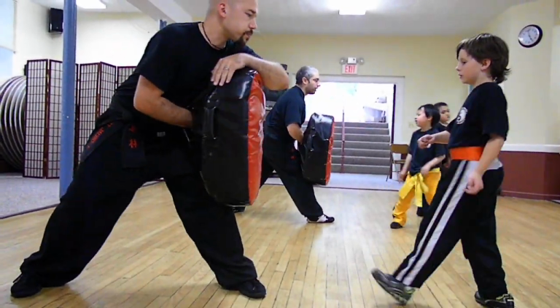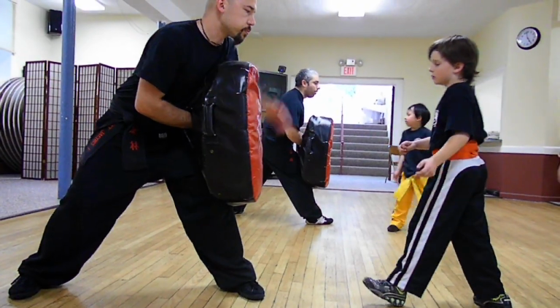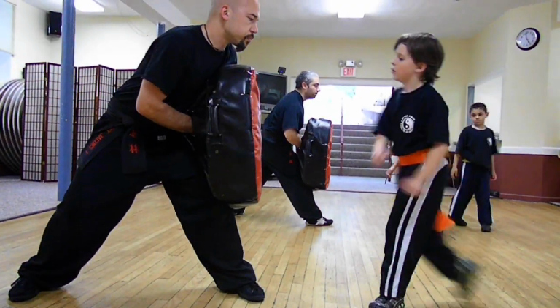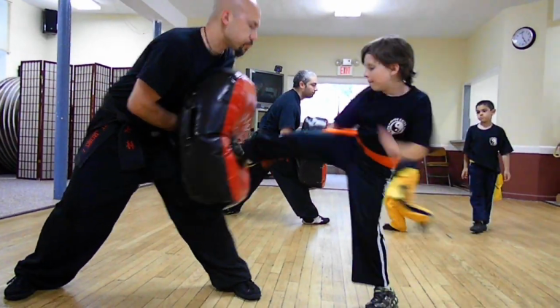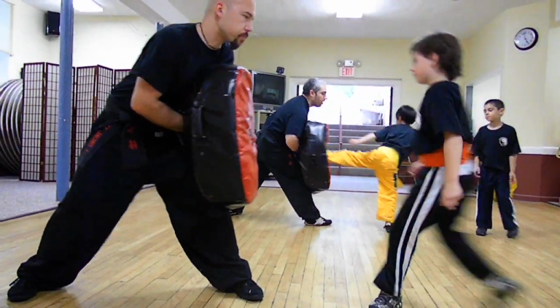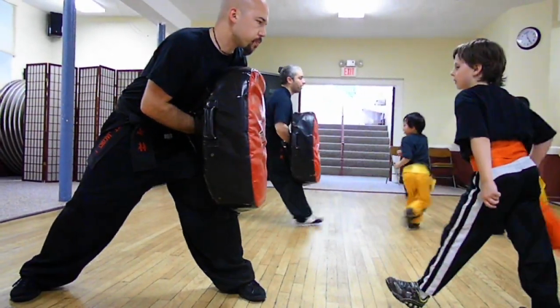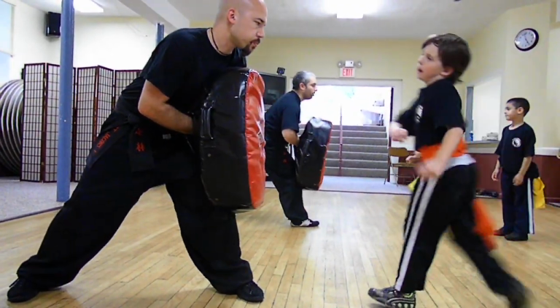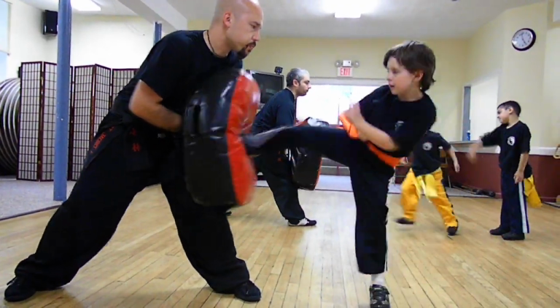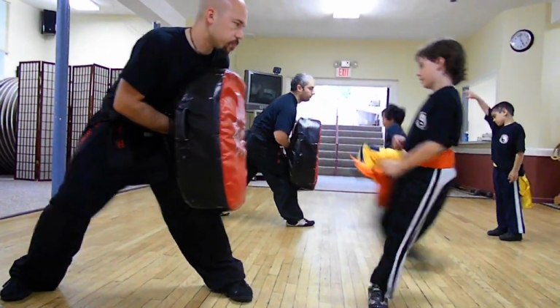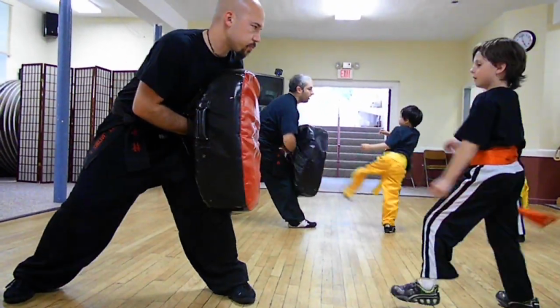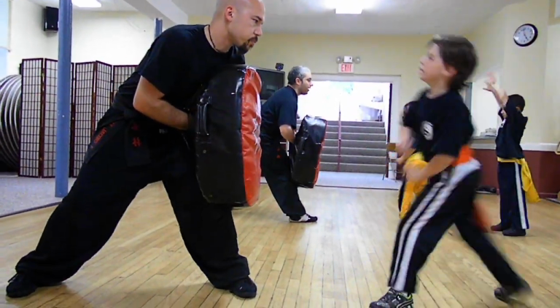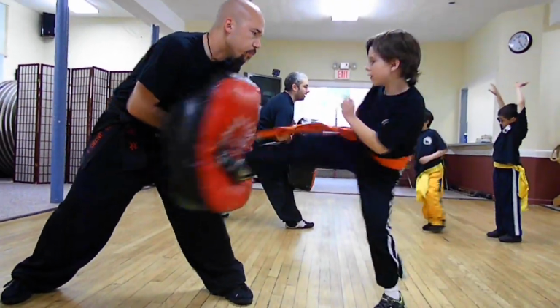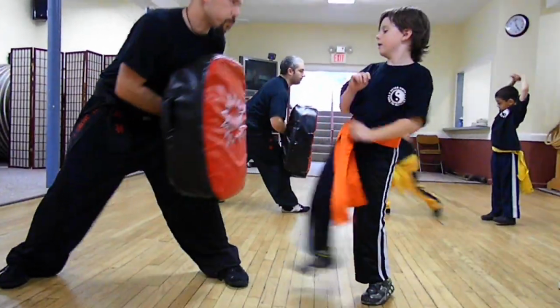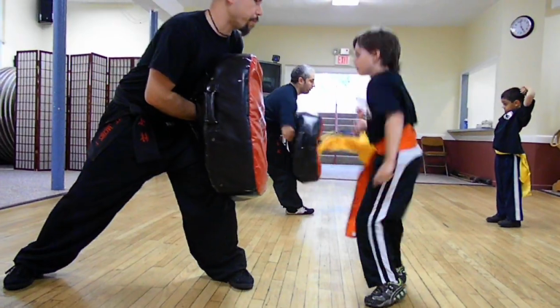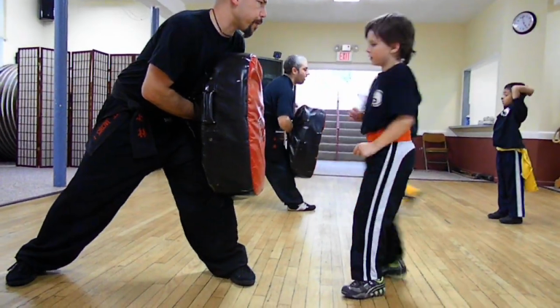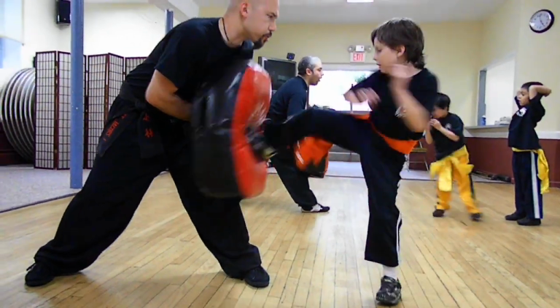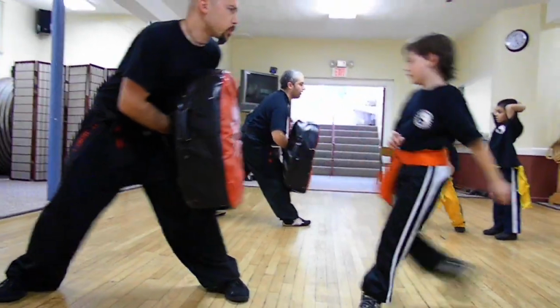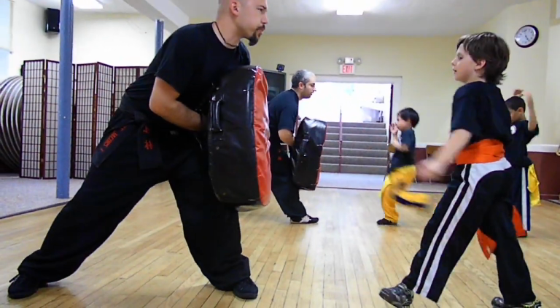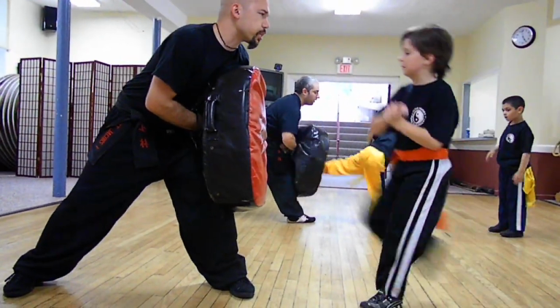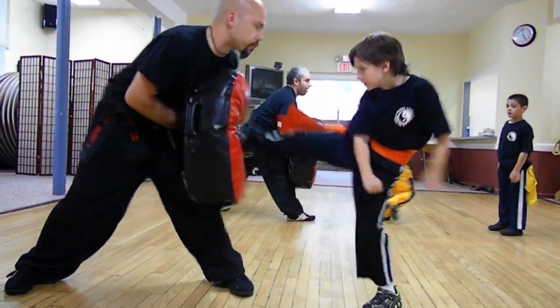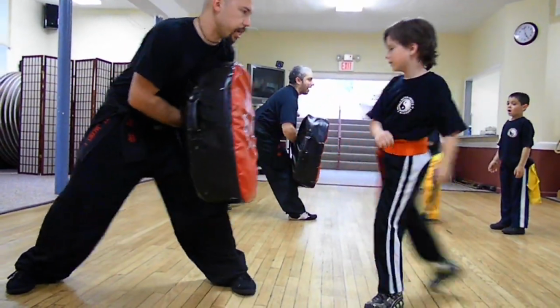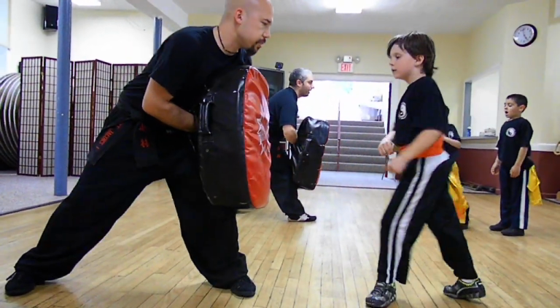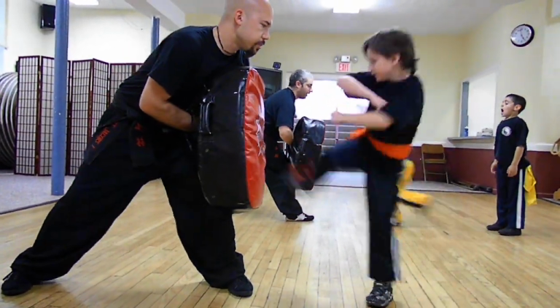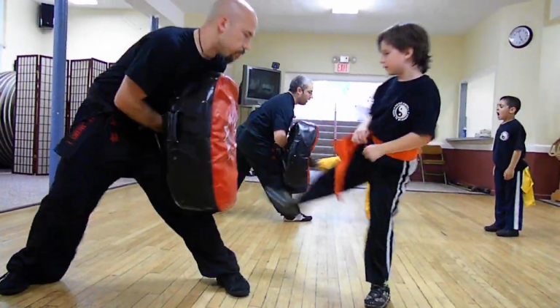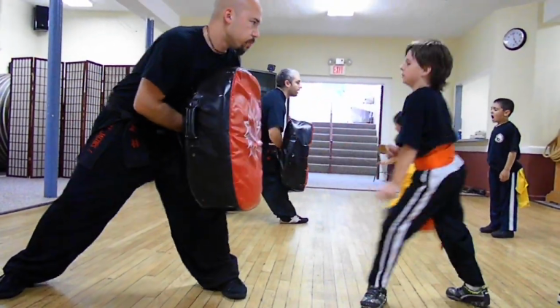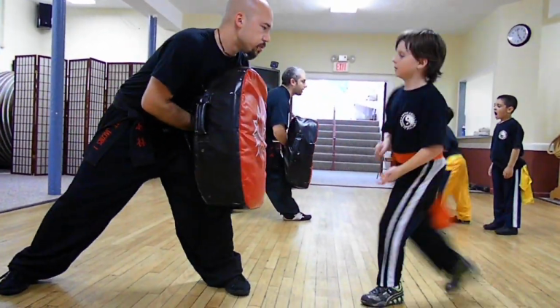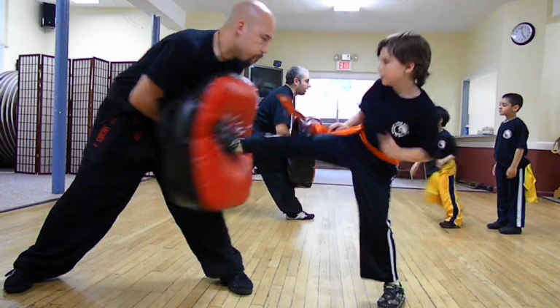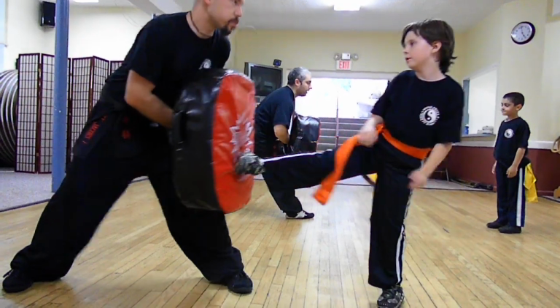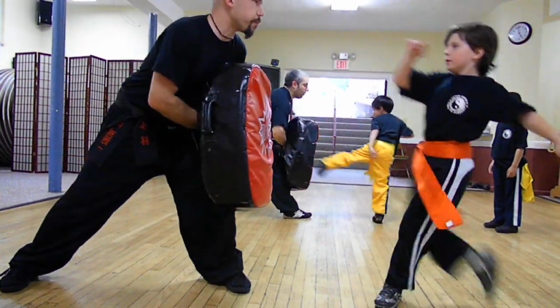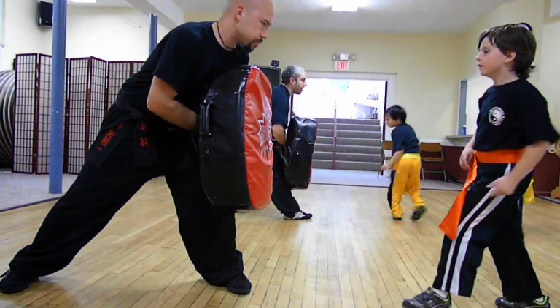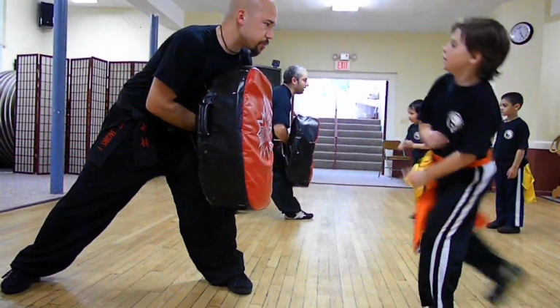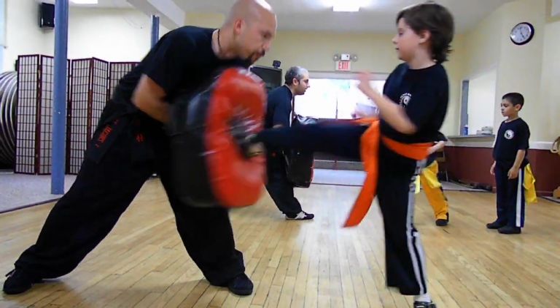Switch legs. One. Good. Two. Three. Four. Don't stop at the target. Kick straight there. Five. Good. Six. Stop. One more. Seven.